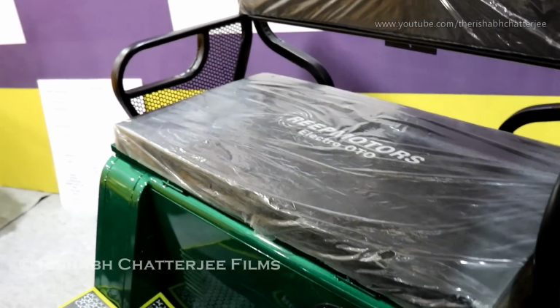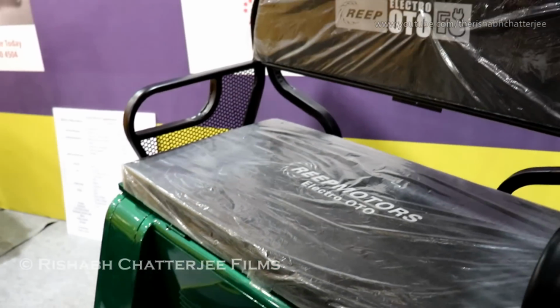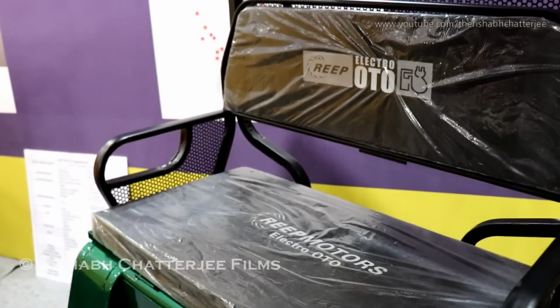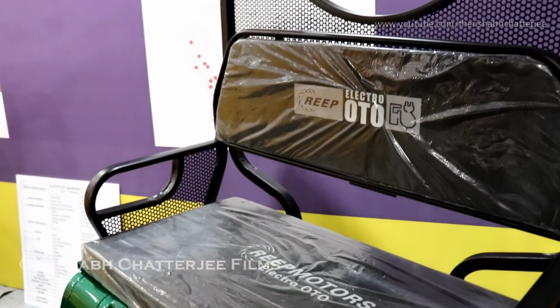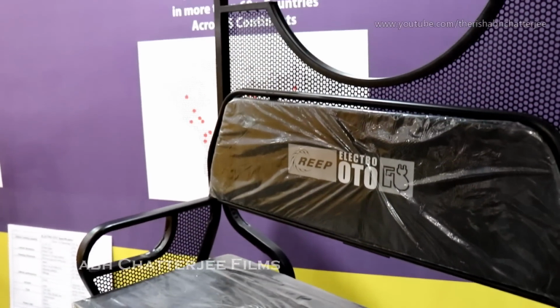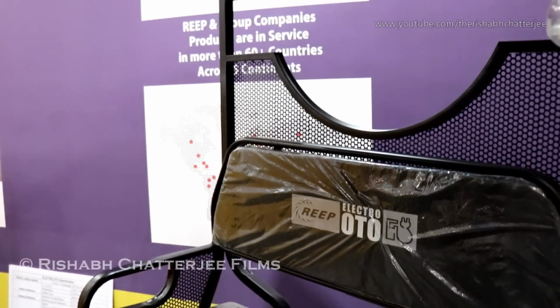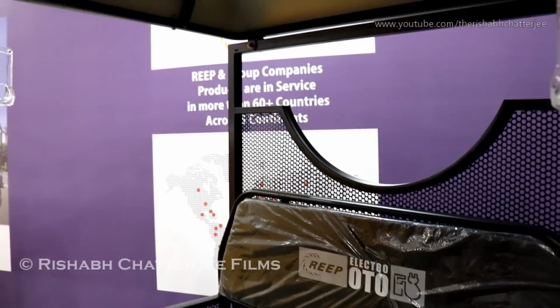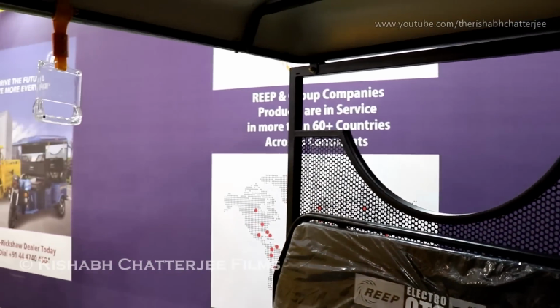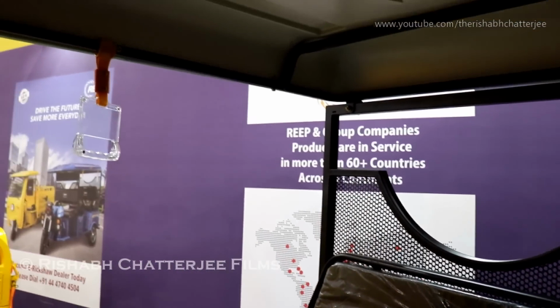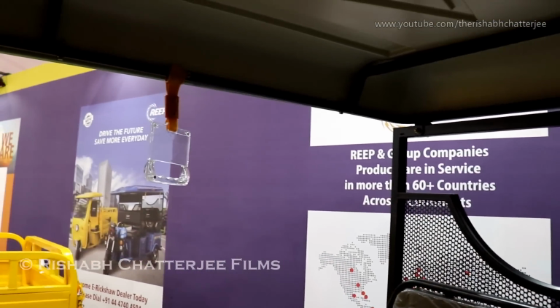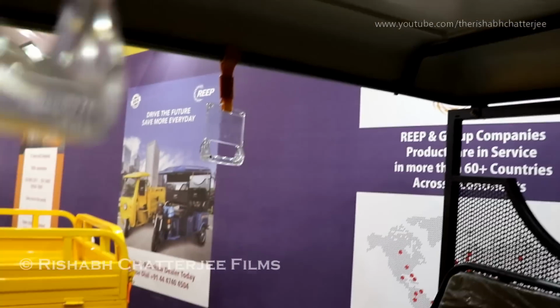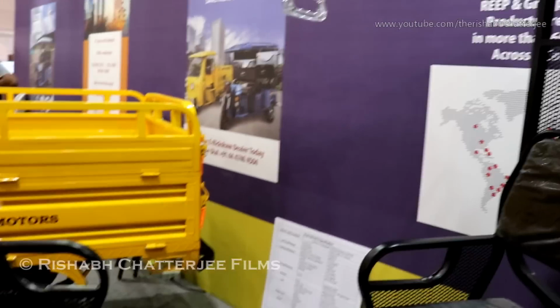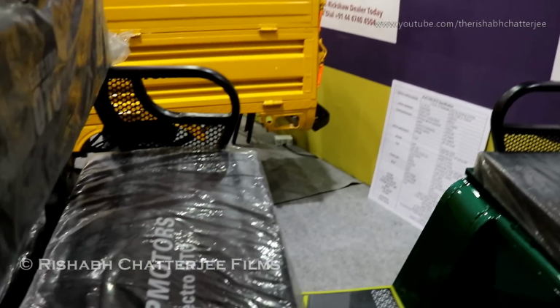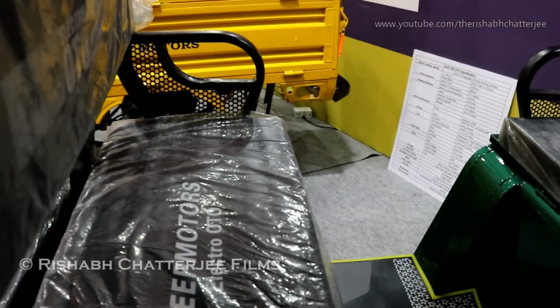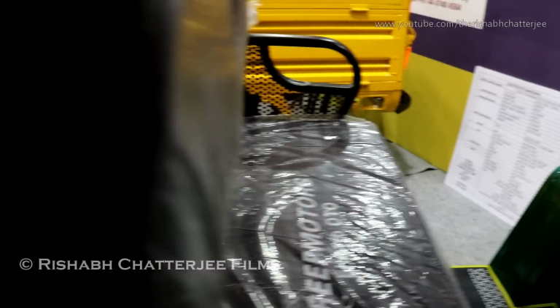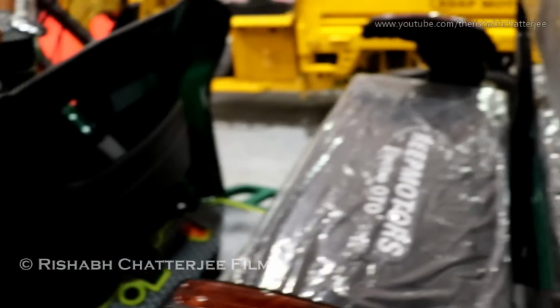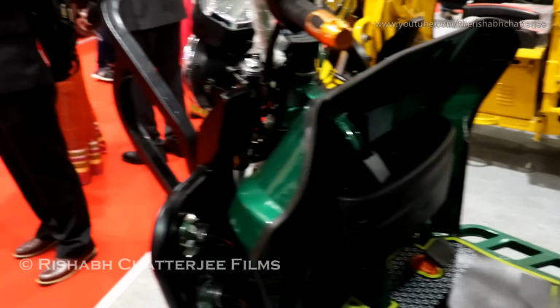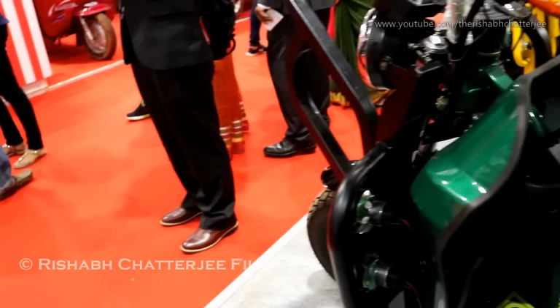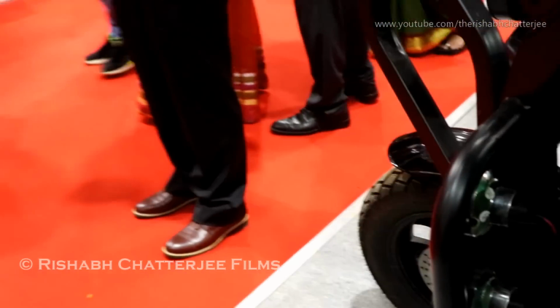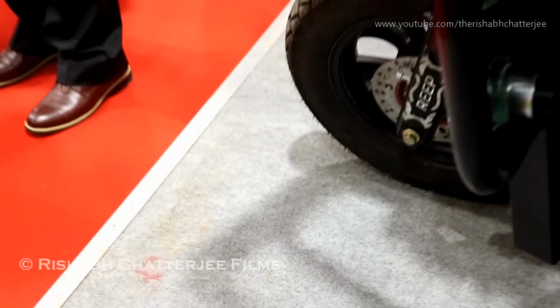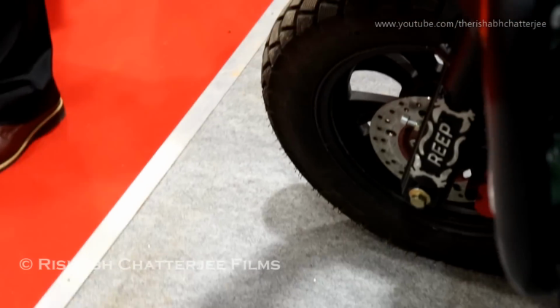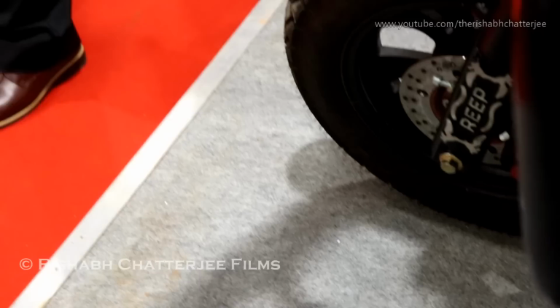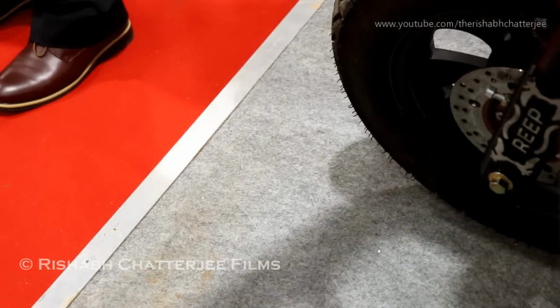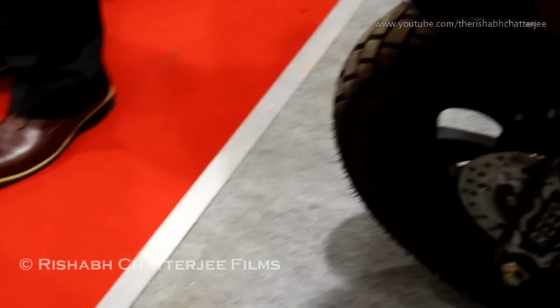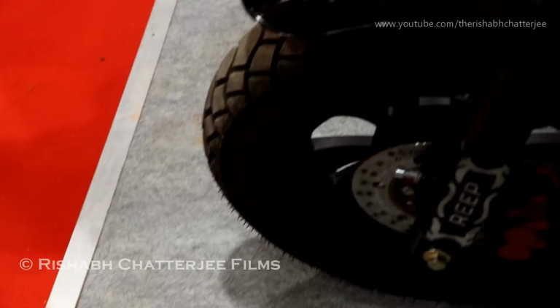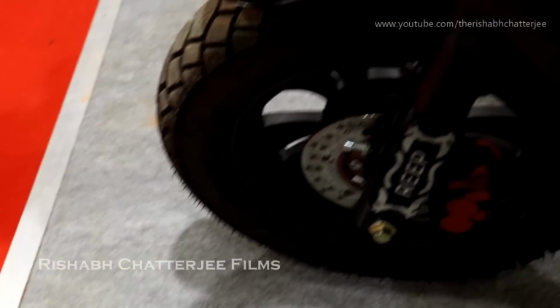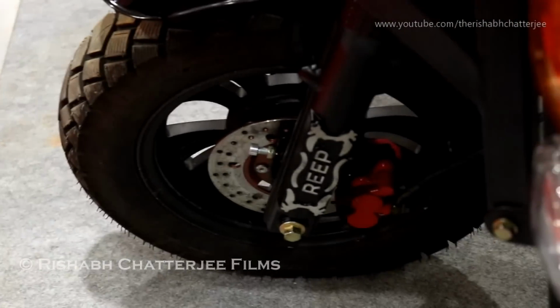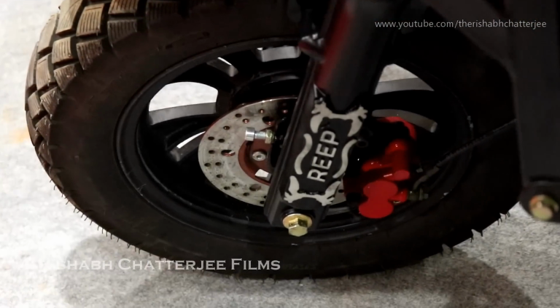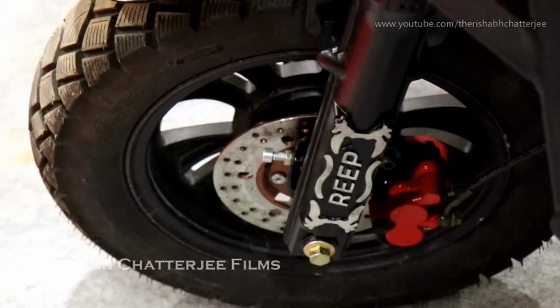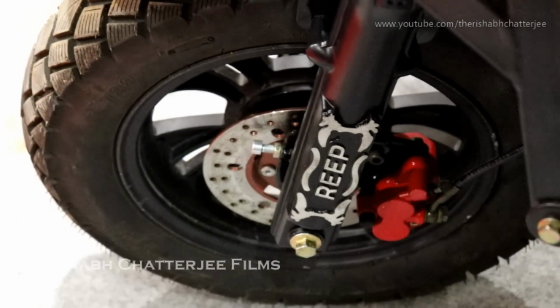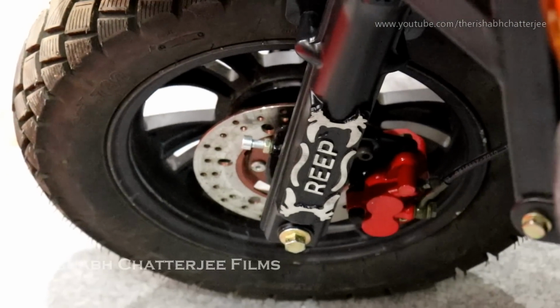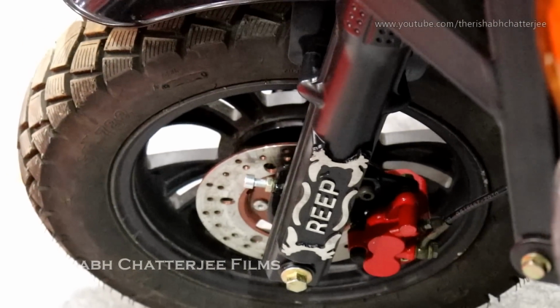The option shown here has disc brakes in the front and drum brakes at the back. We can also provide drum brakes in the front if needed.